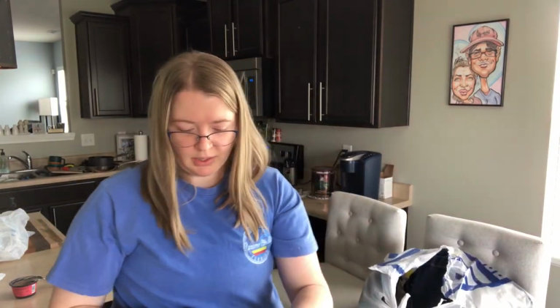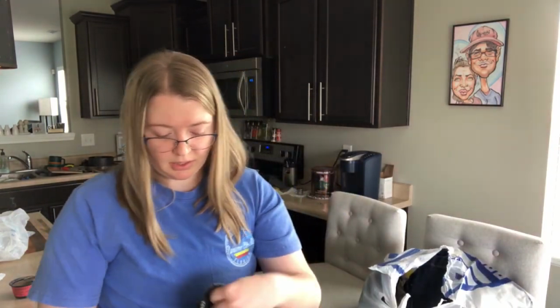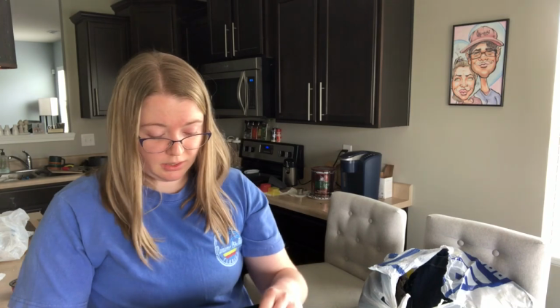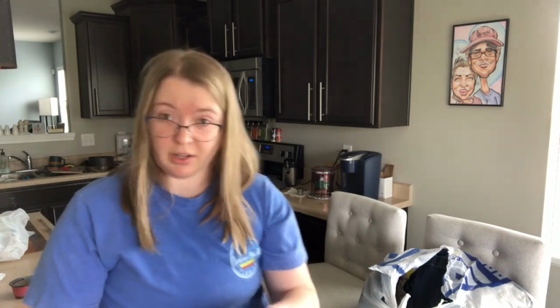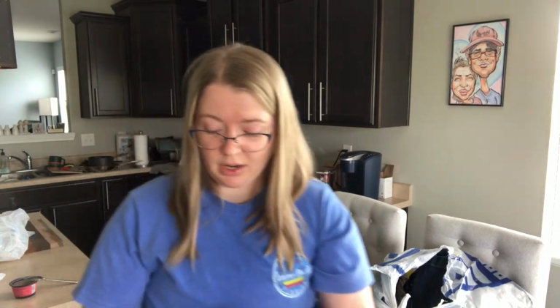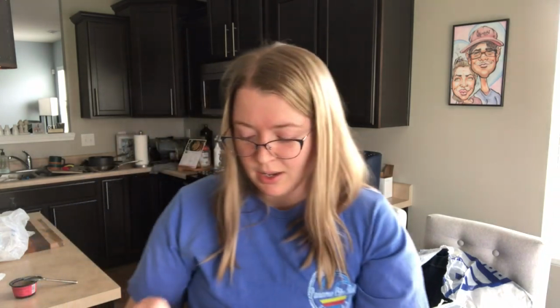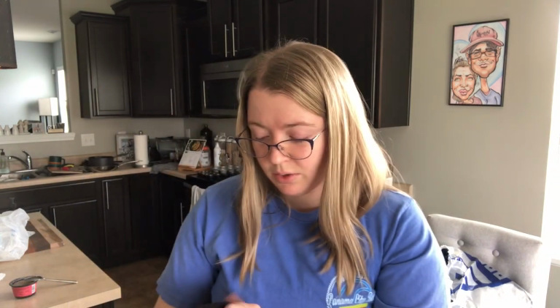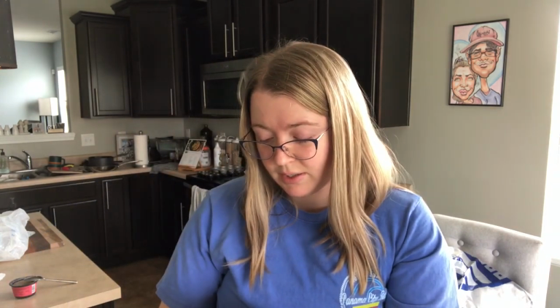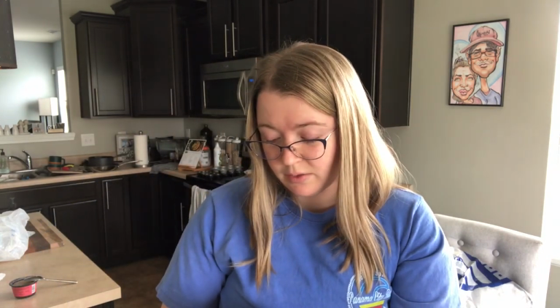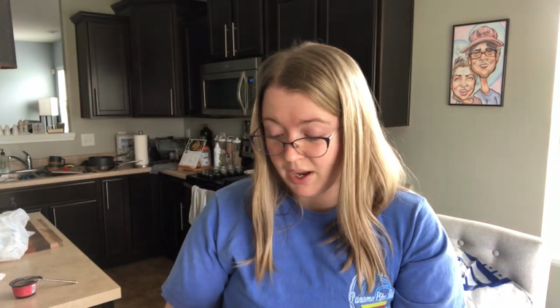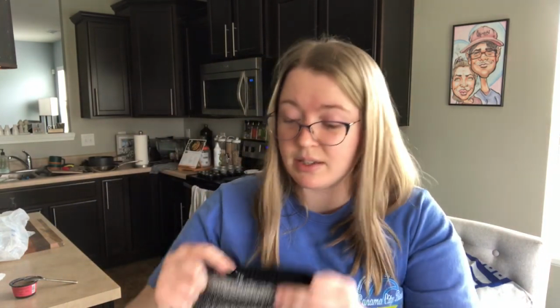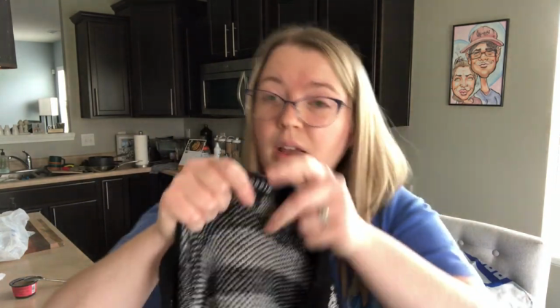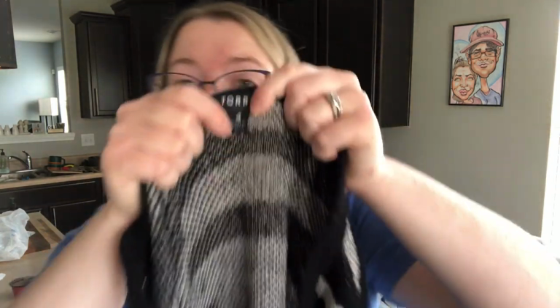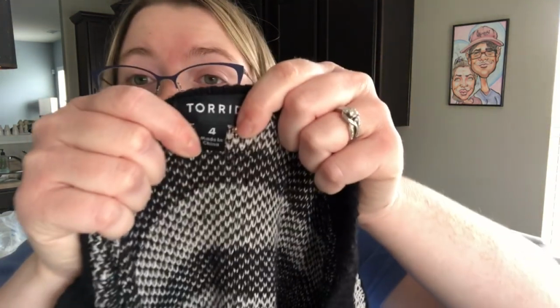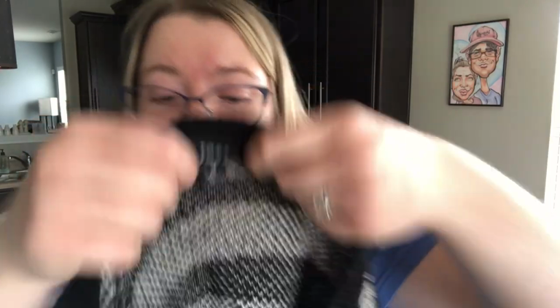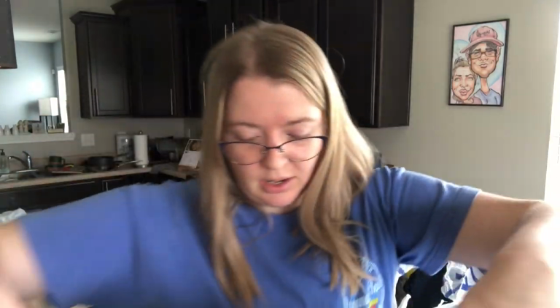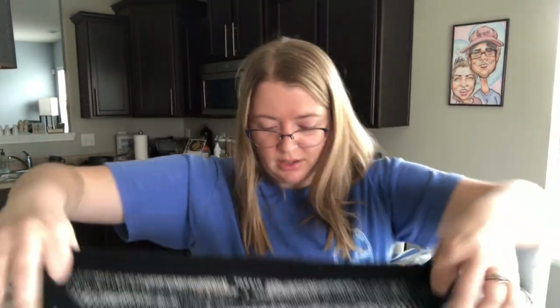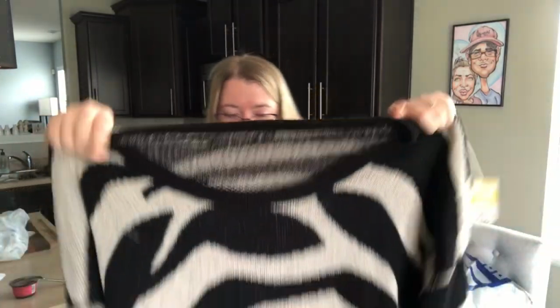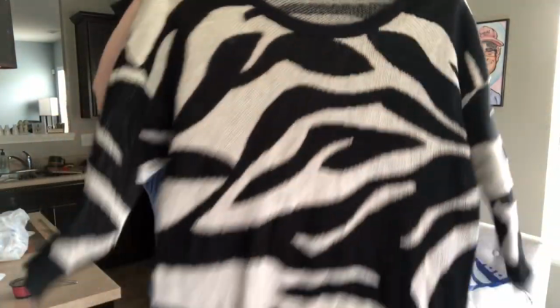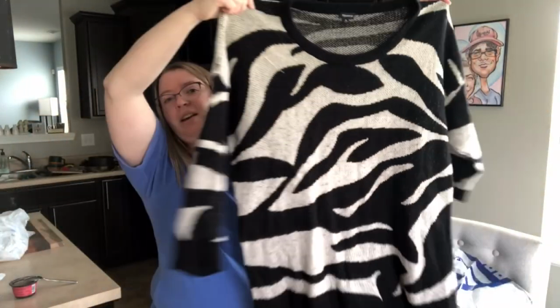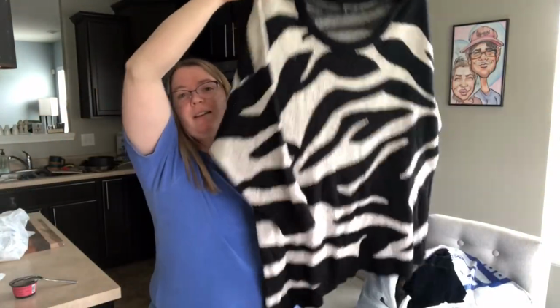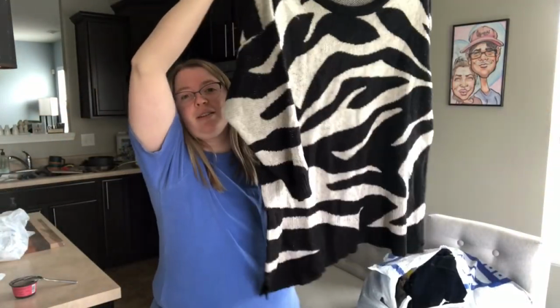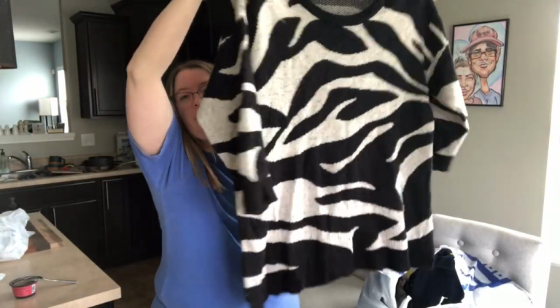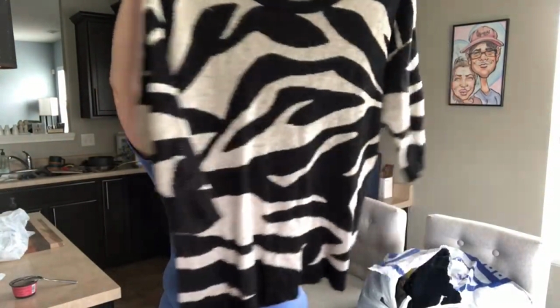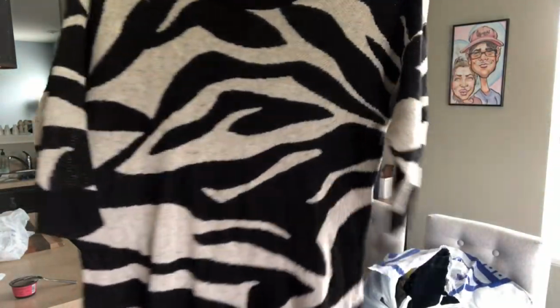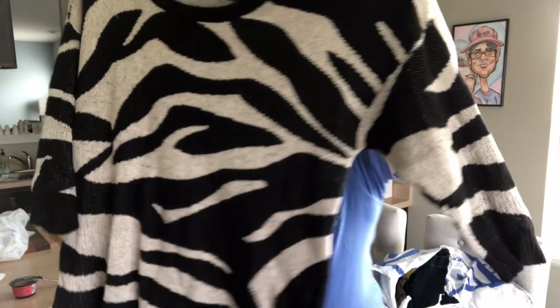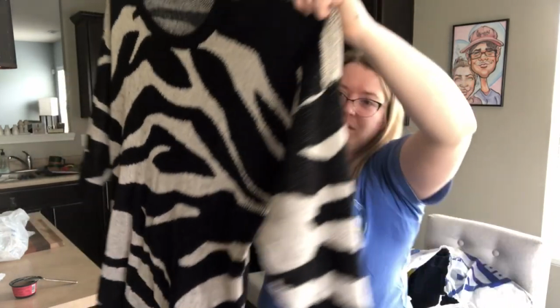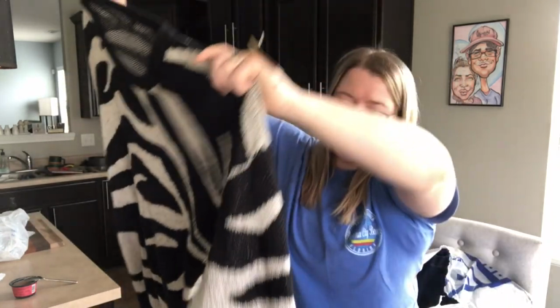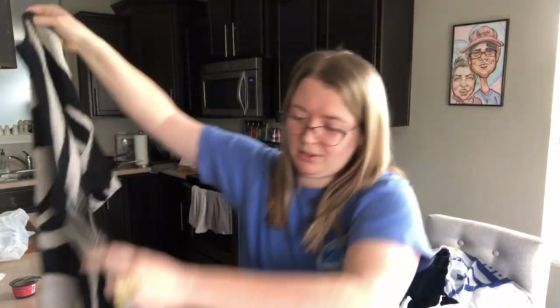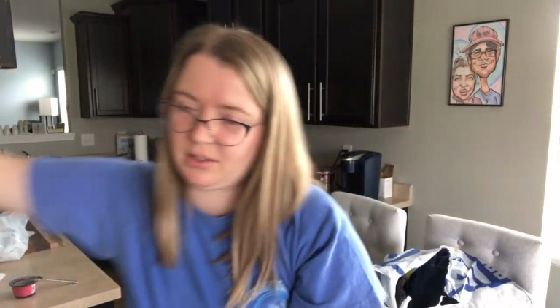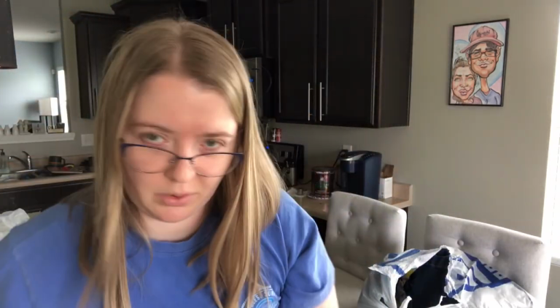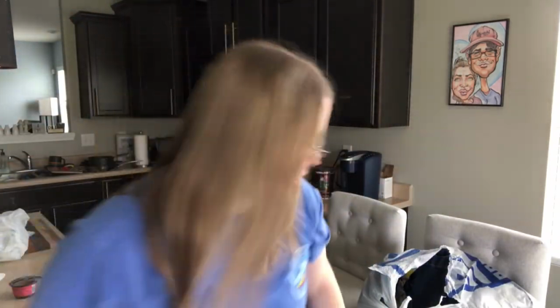This is Torrid, size 4X sweater — and it's like a zebra print. Really fun Torrid sweater with what looks like three-quarter sleeves.